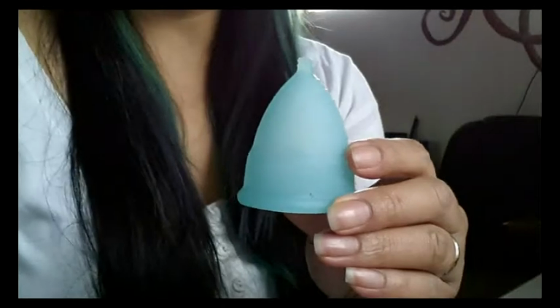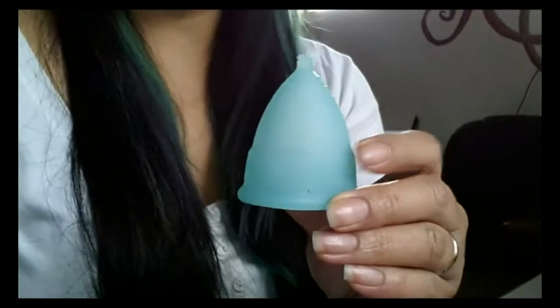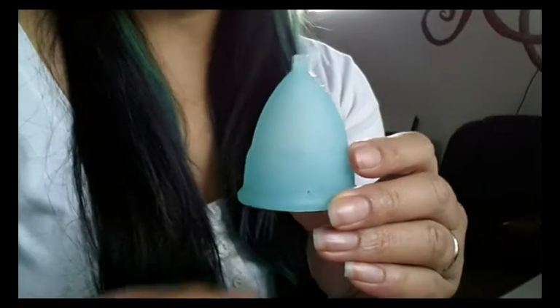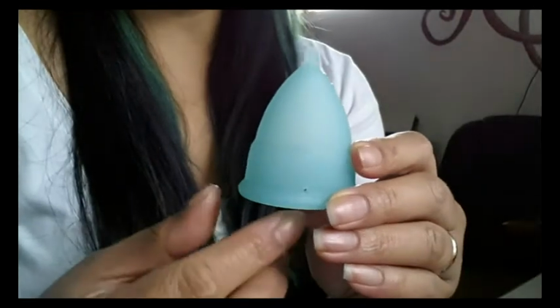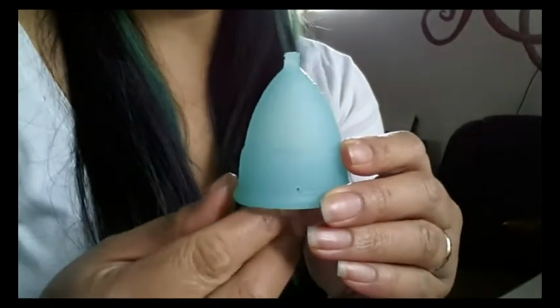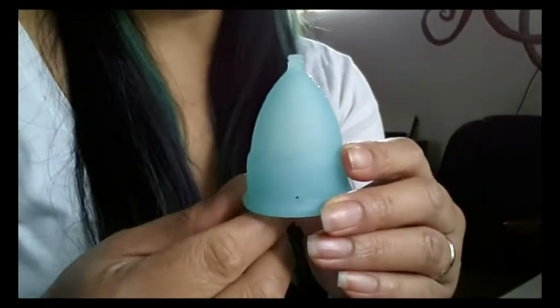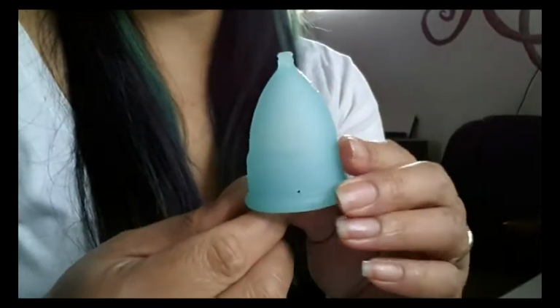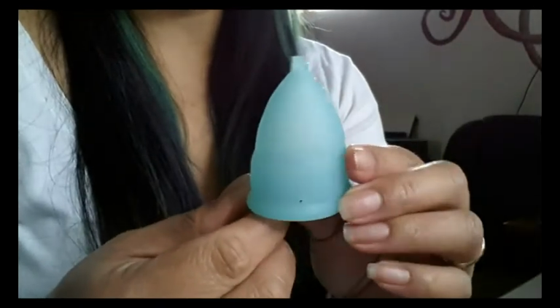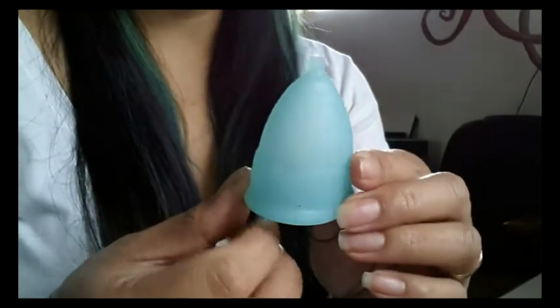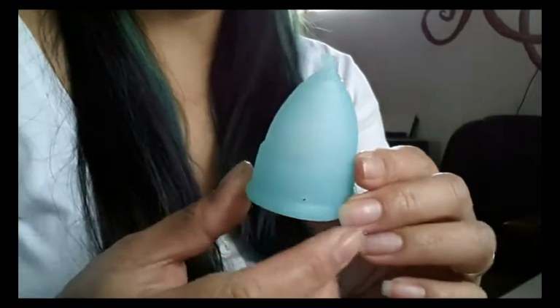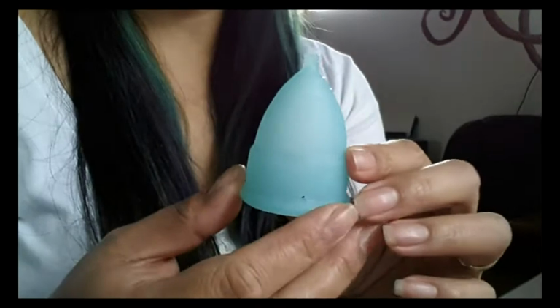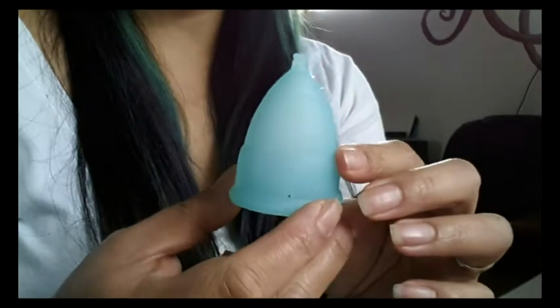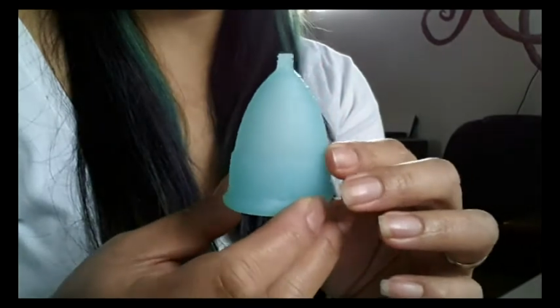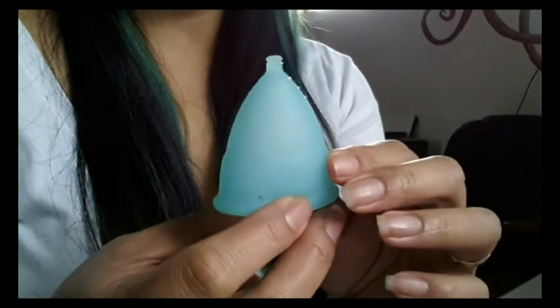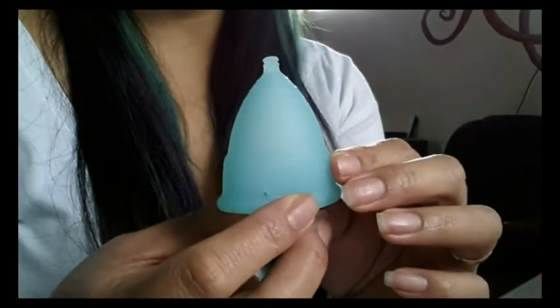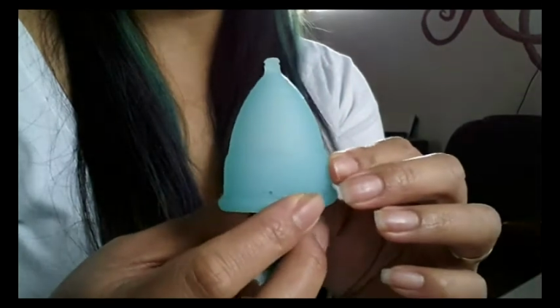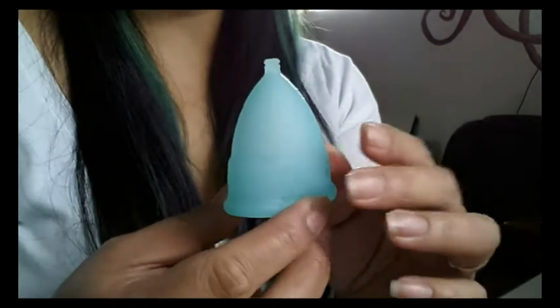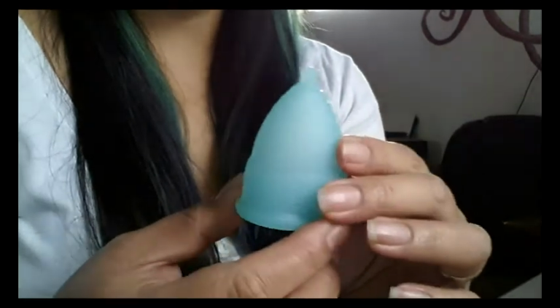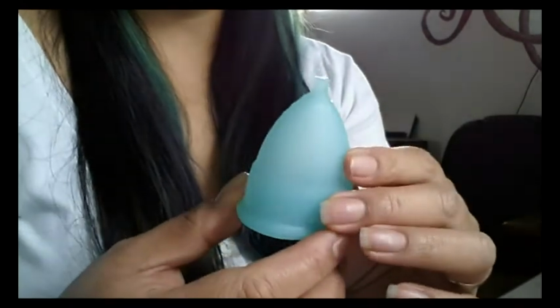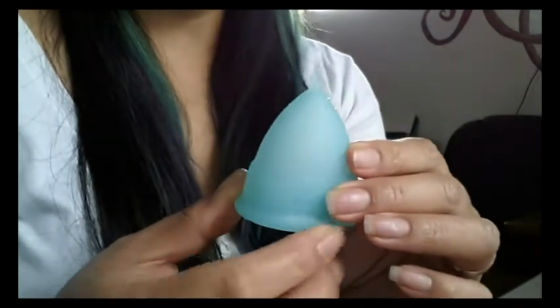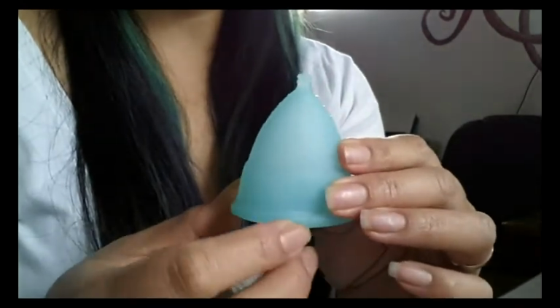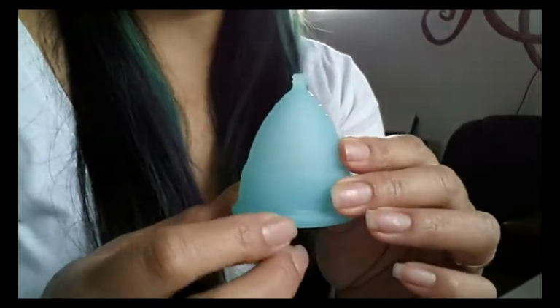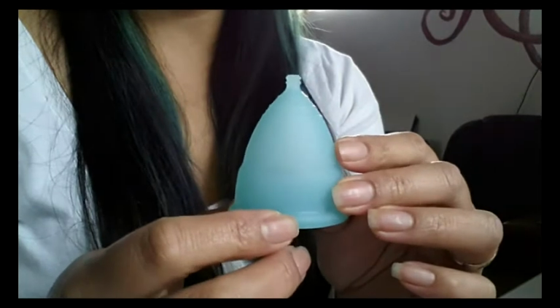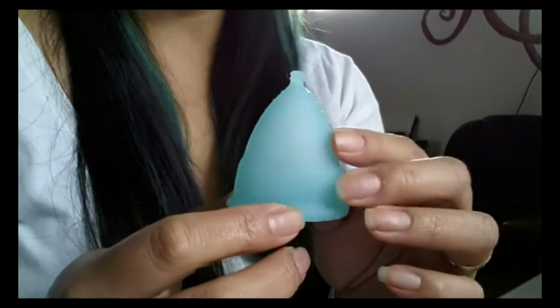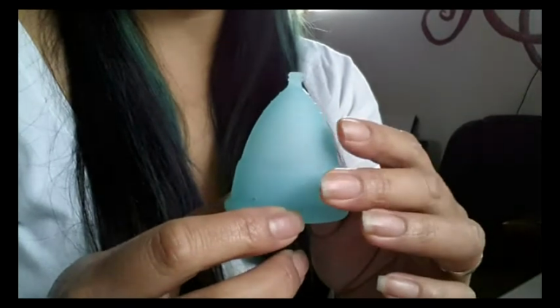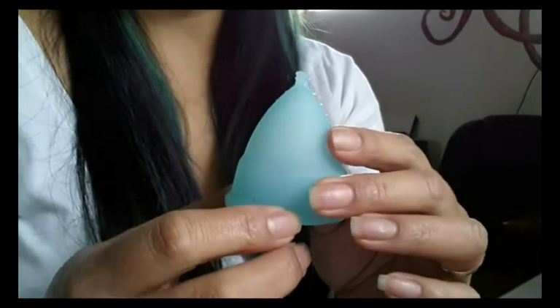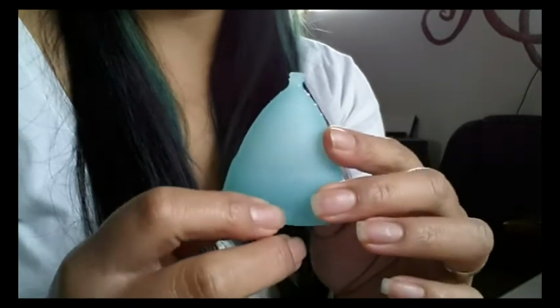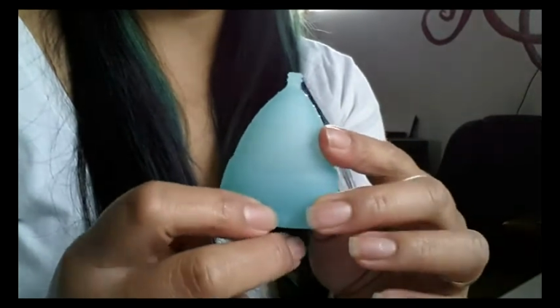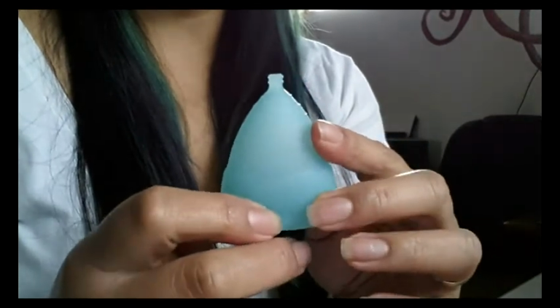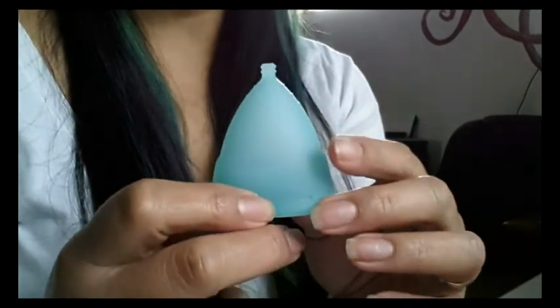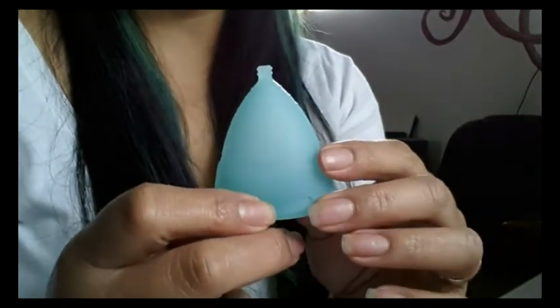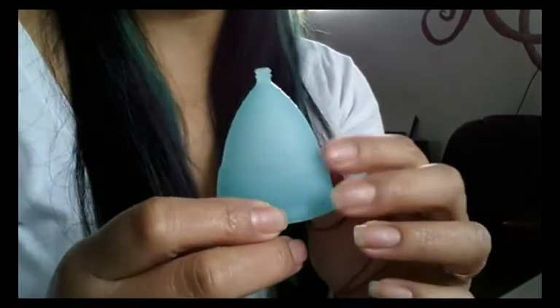Hello everyone. I'm going to talk a little bit about the silicones that are being used in some of our menstrual cups. I had started my research after talking to one of the owners of the Anagin company.